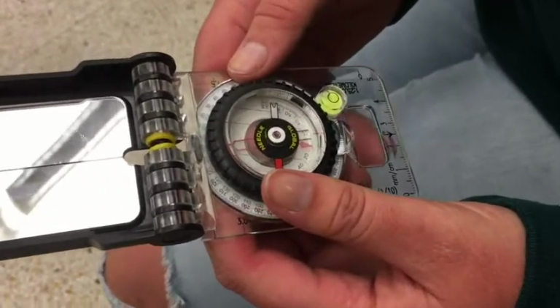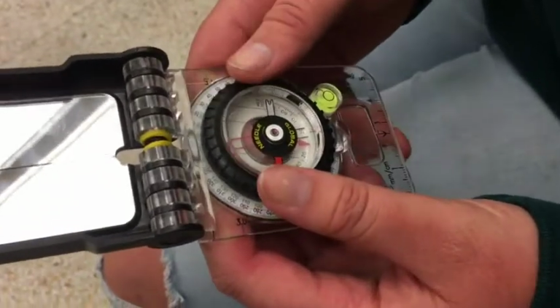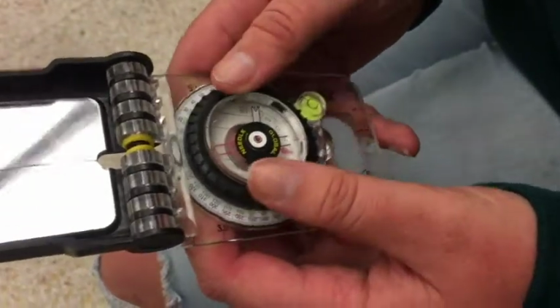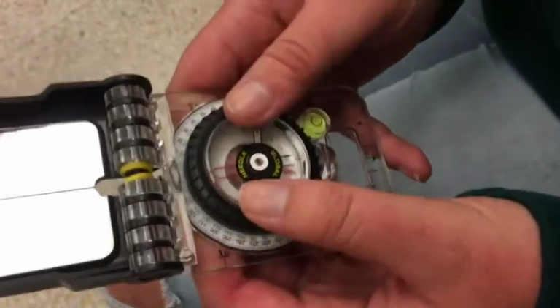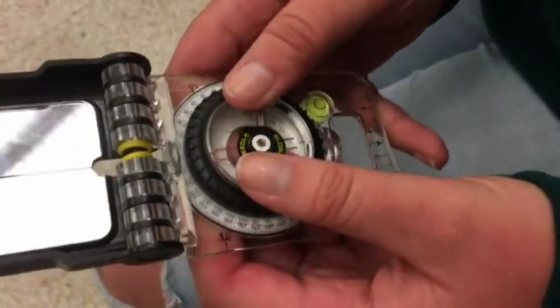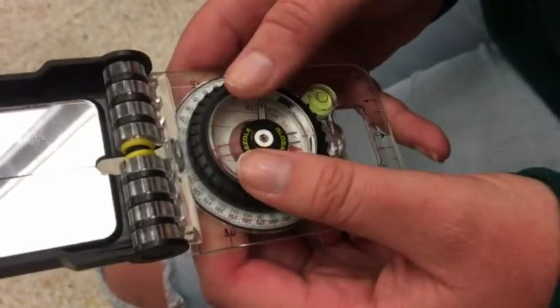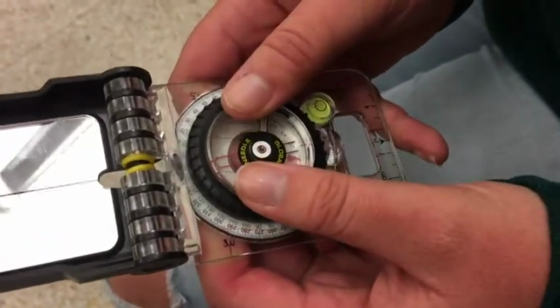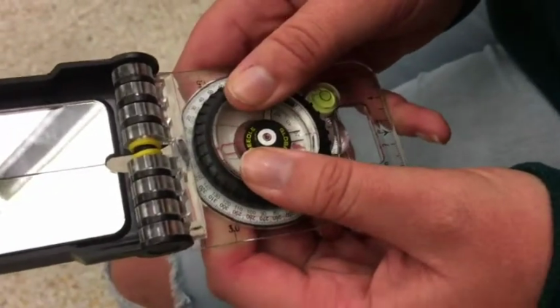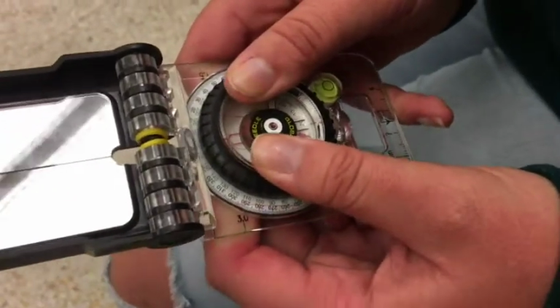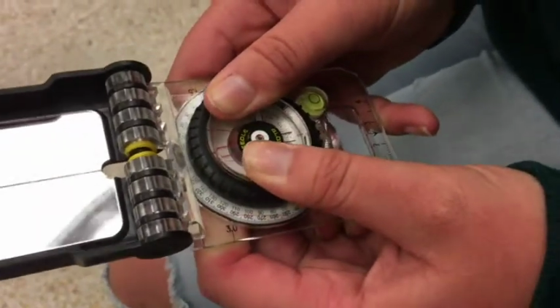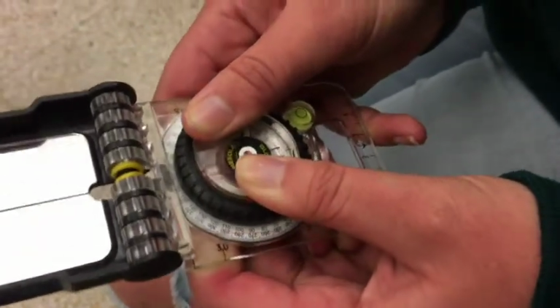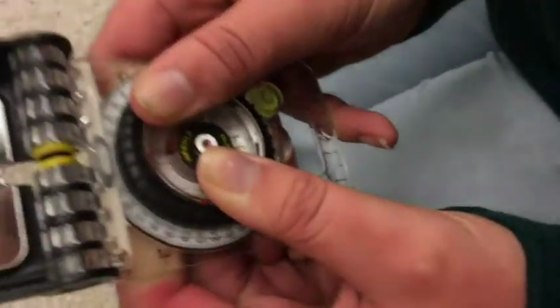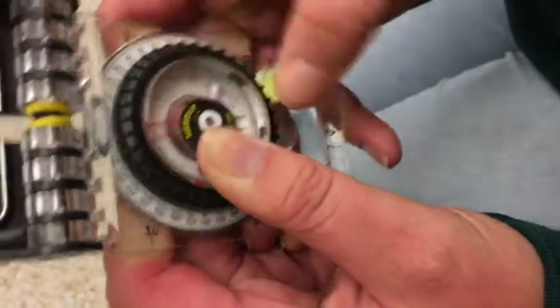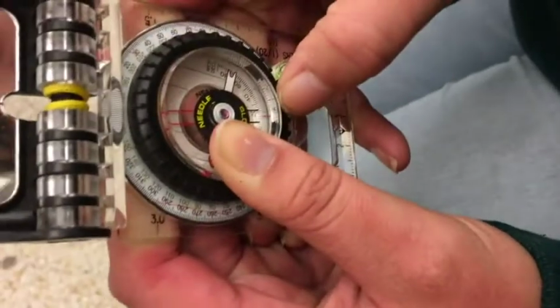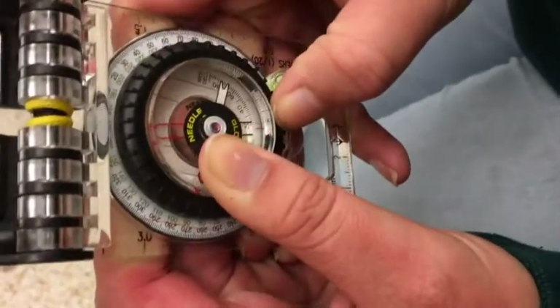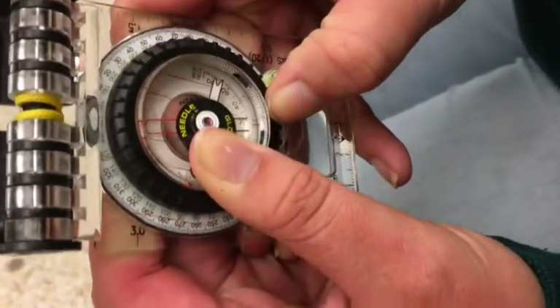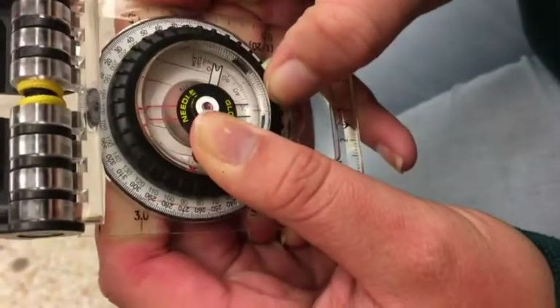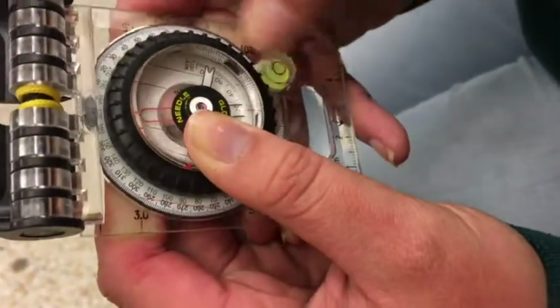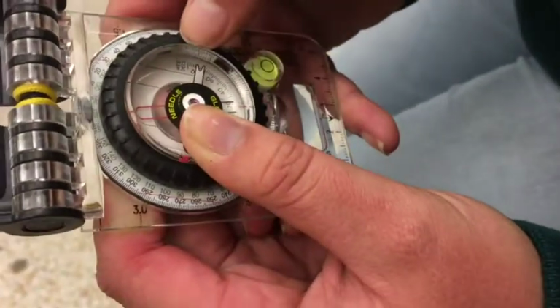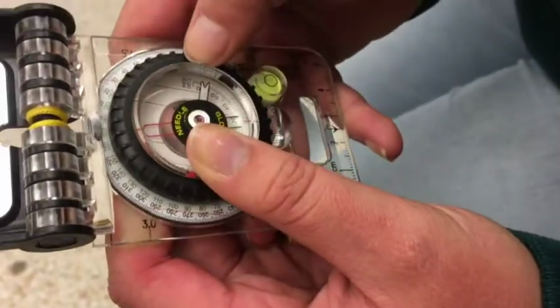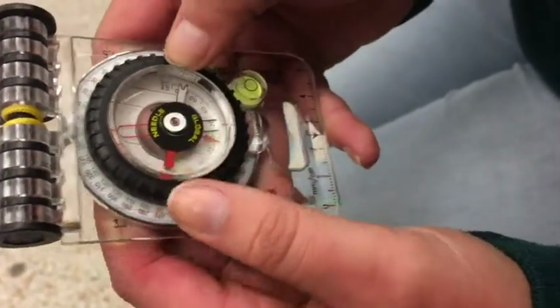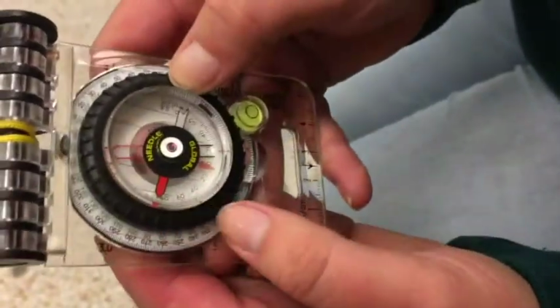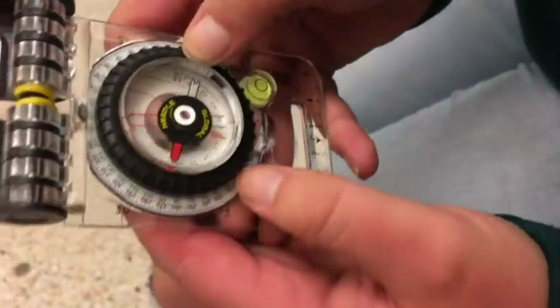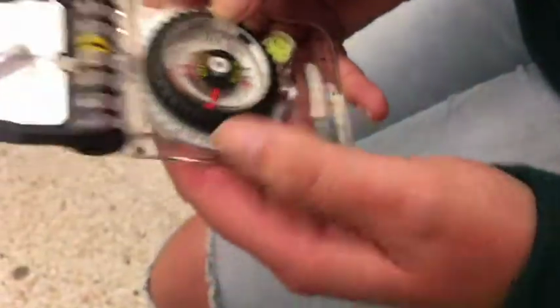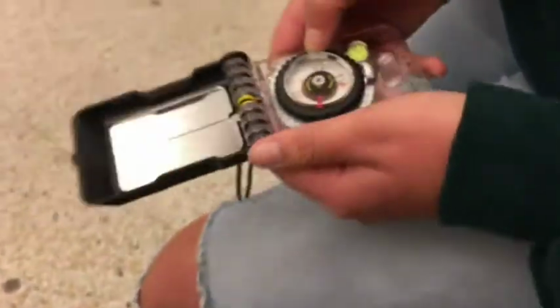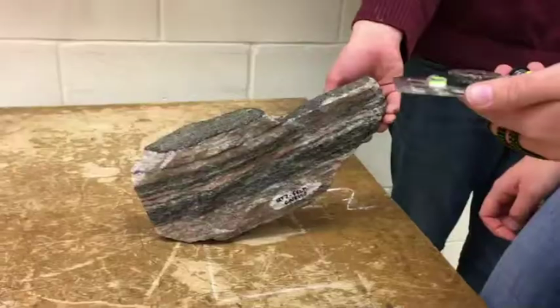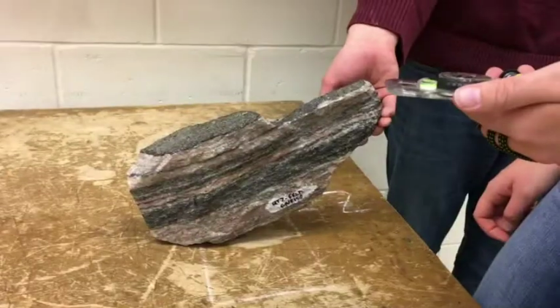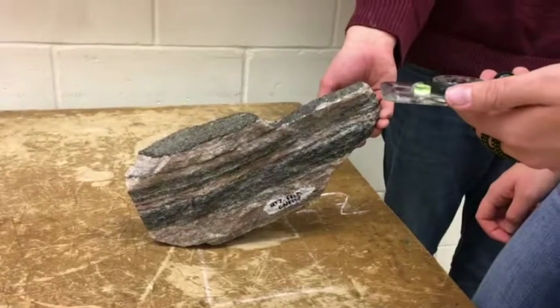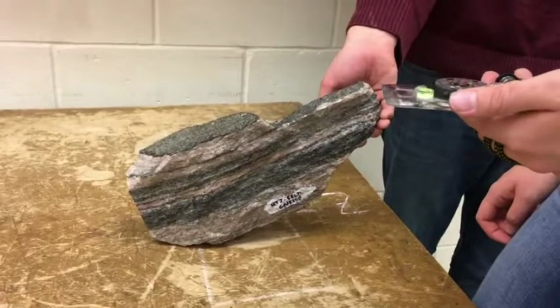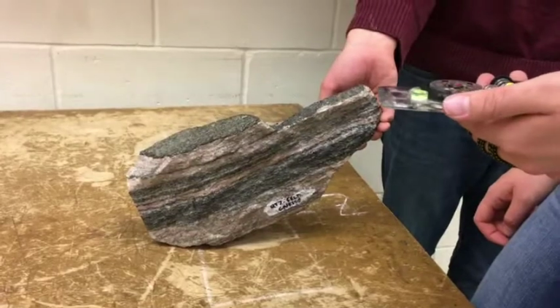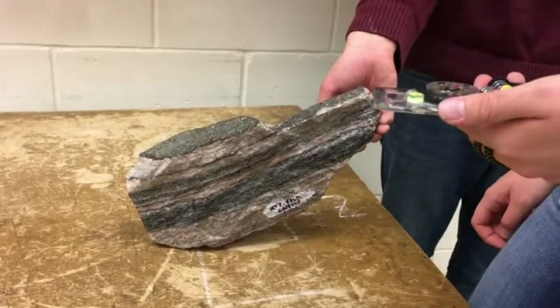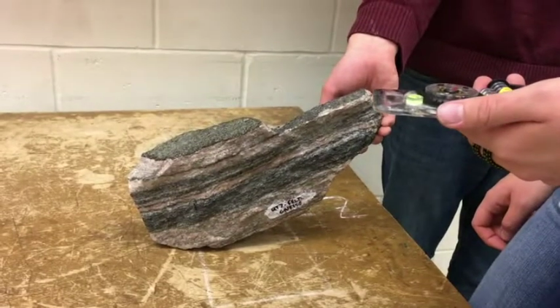To do that, you take your two thumbs and push down on the plastic screen, rotating it so that the little red arrow is pointing to 12 degrees to the west side.